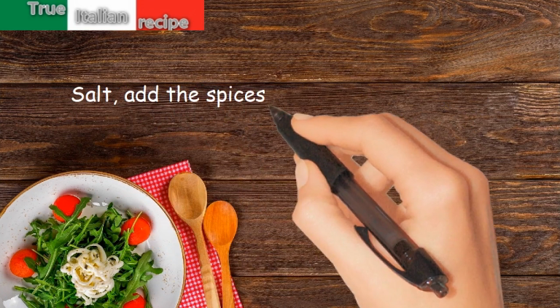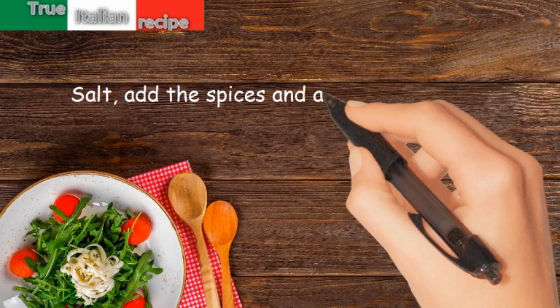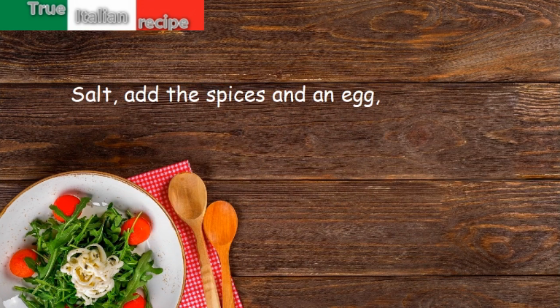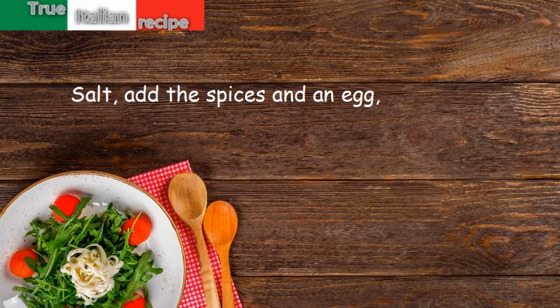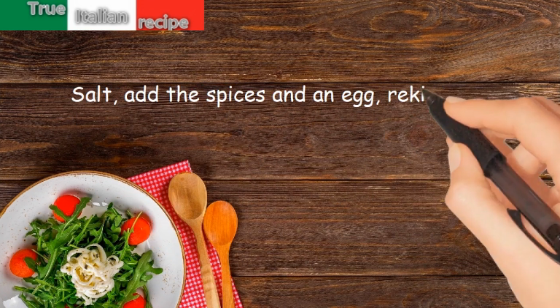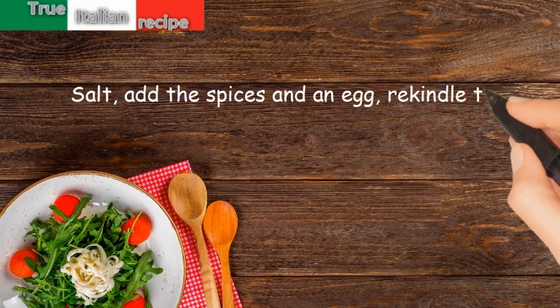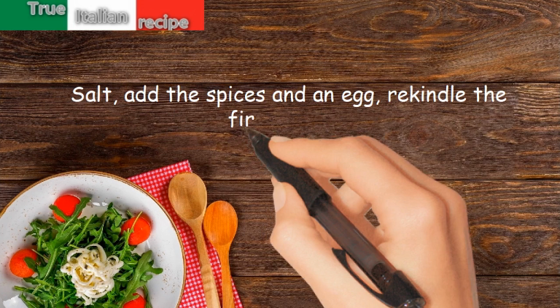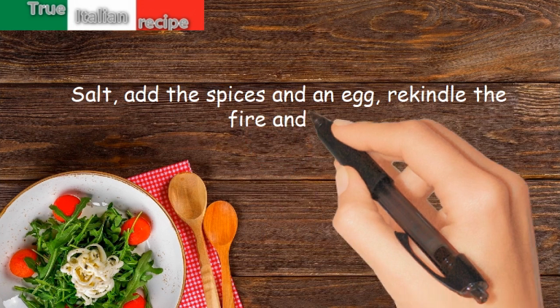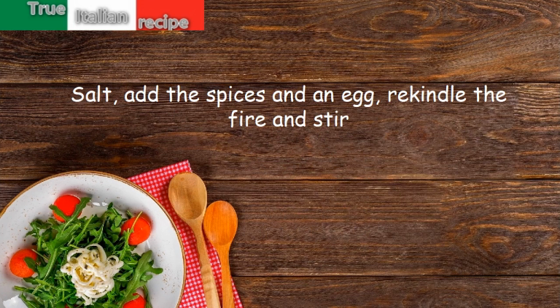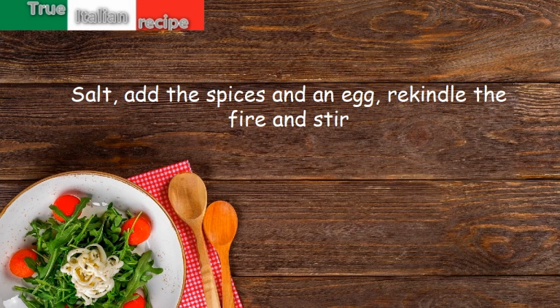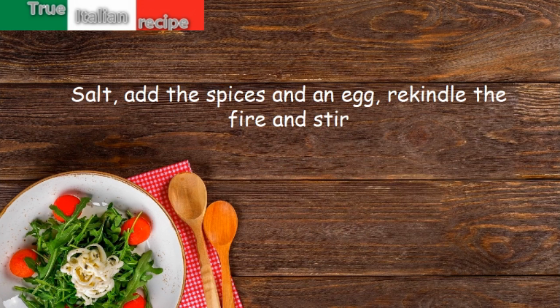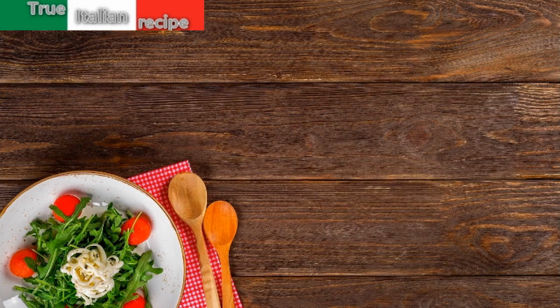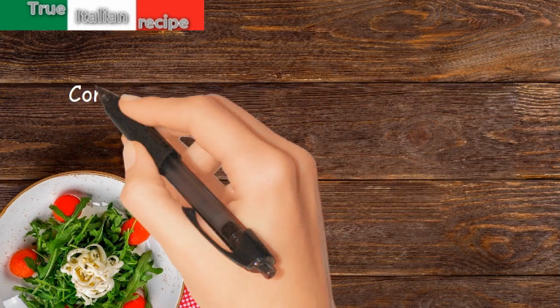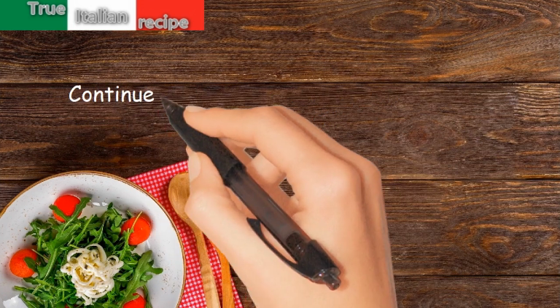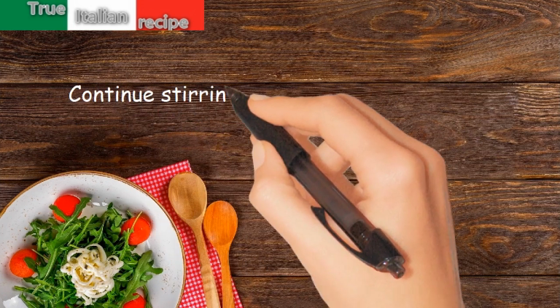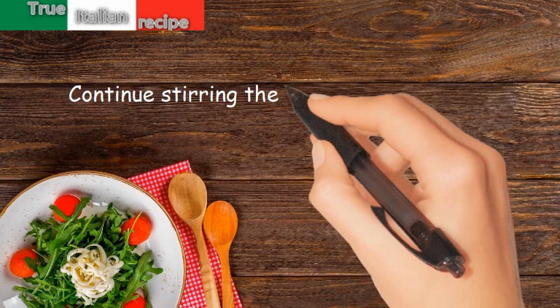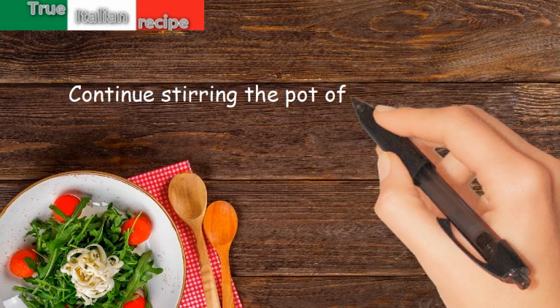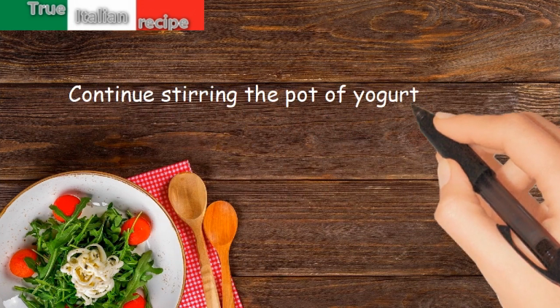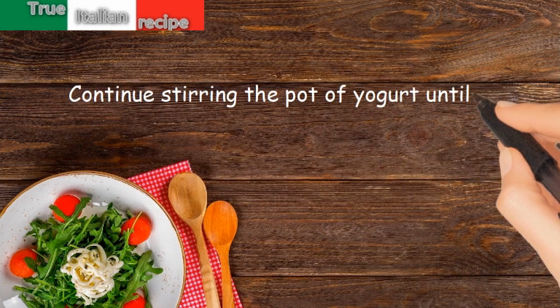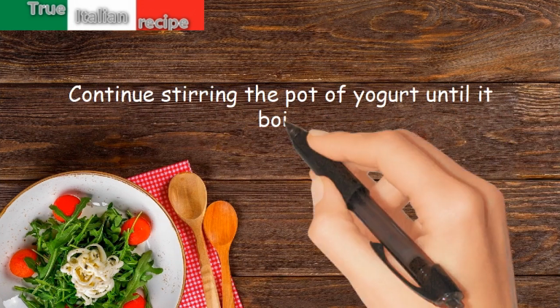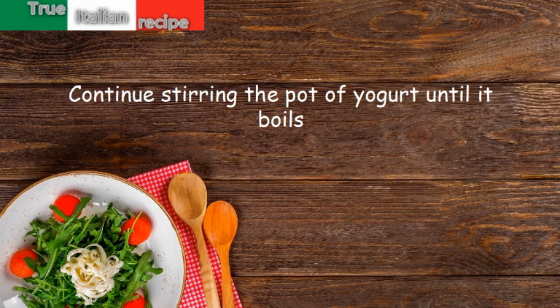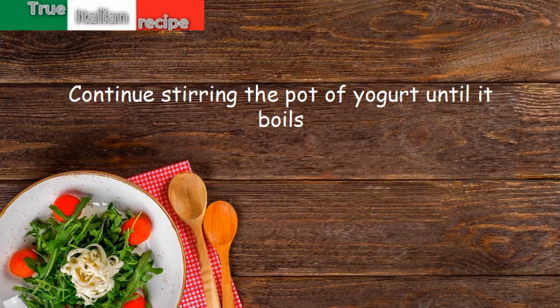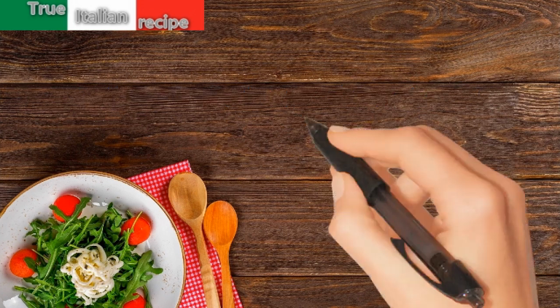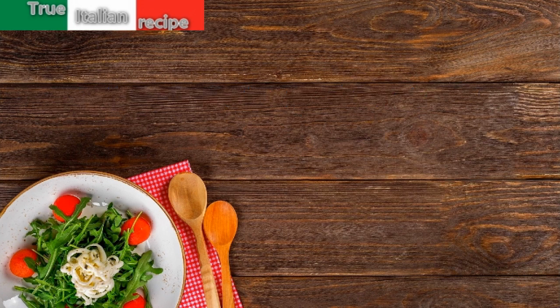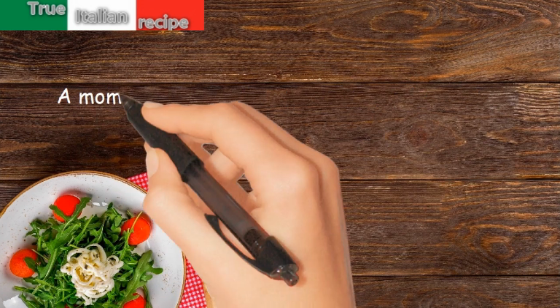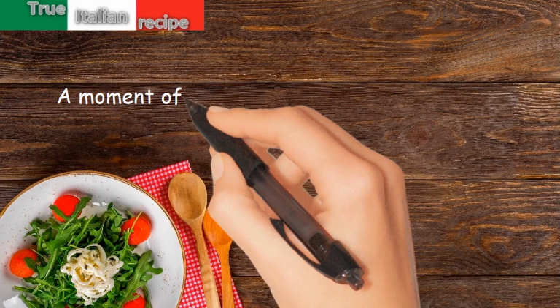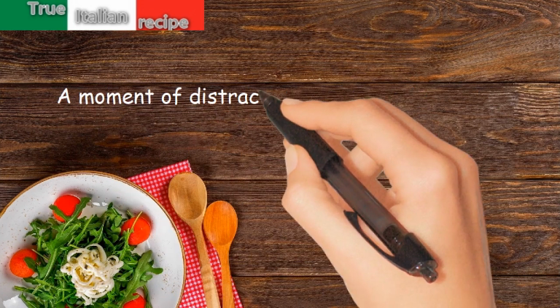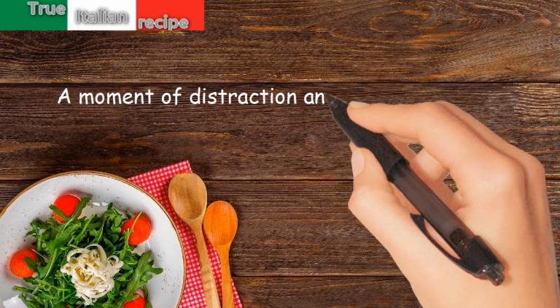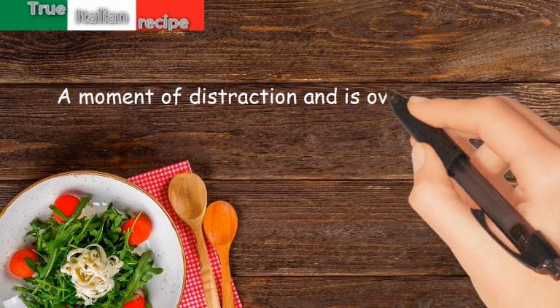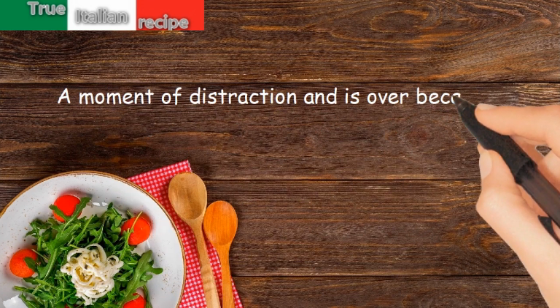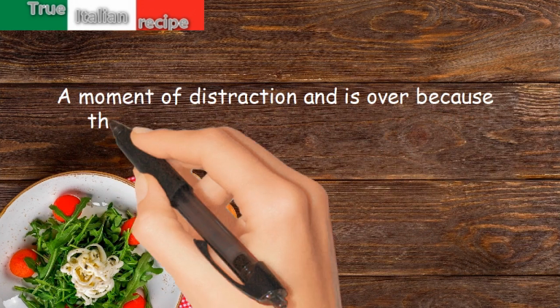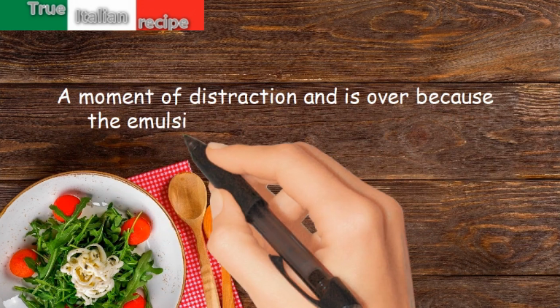Add the spices and an egg, rekindle the fire, and stir. Continue stirring the pot of yogurt until it boils — a moment of distraction and it's over, because the emulsion would tend to split in two.